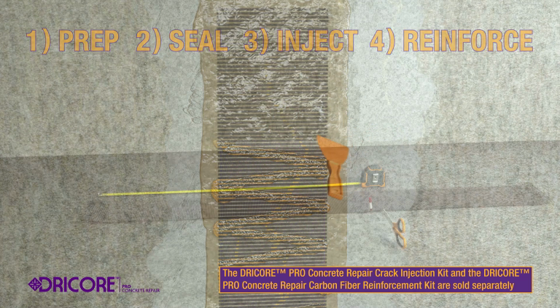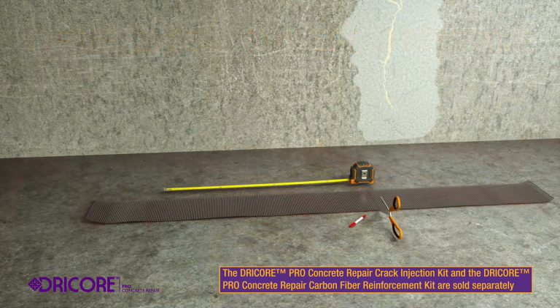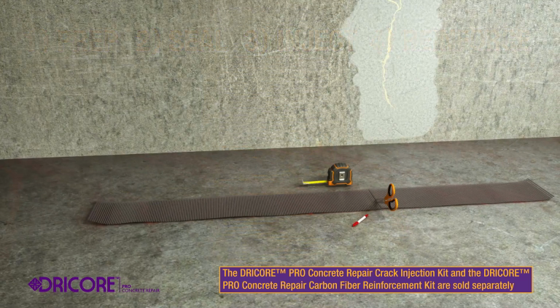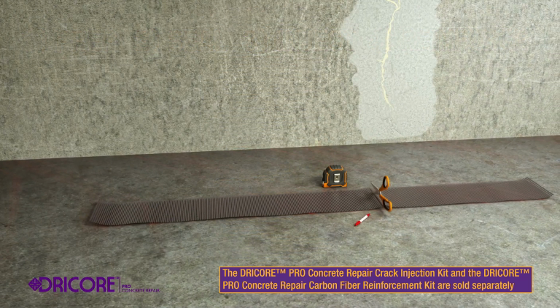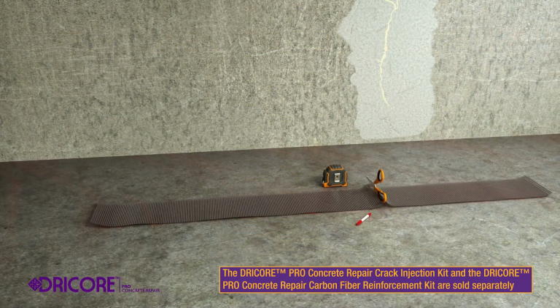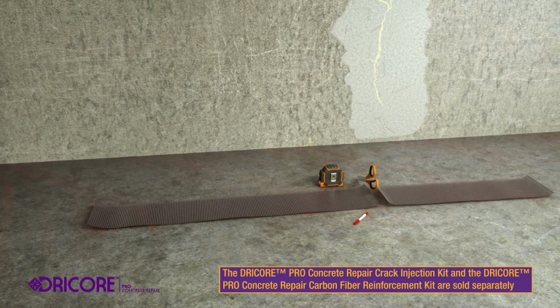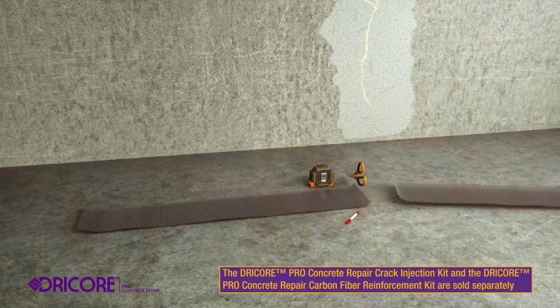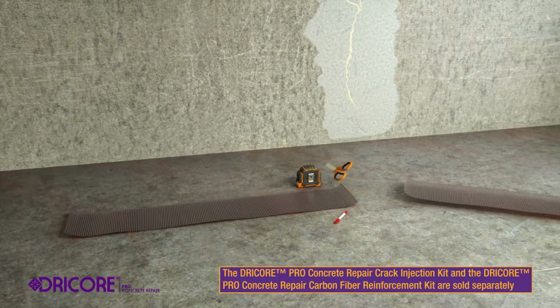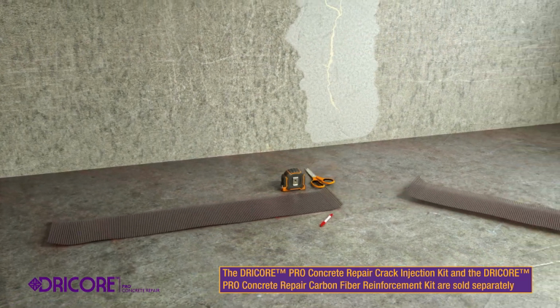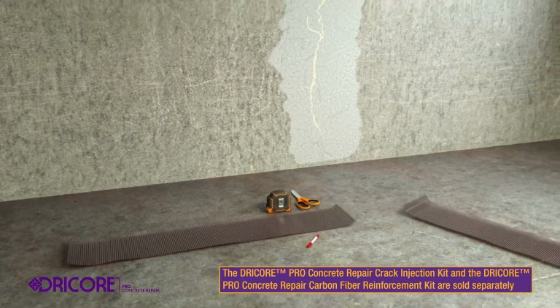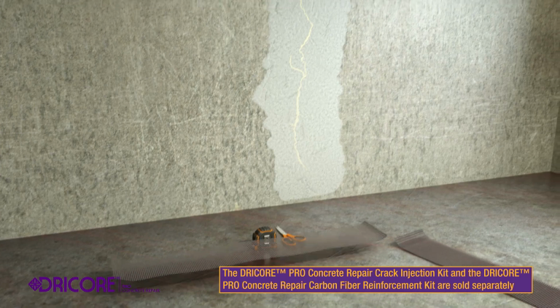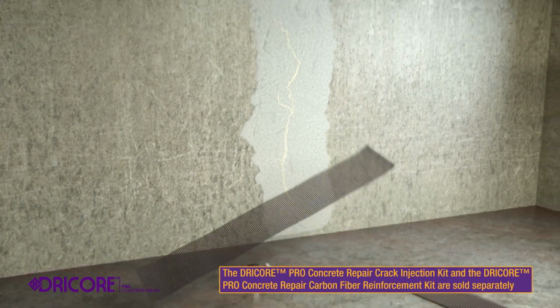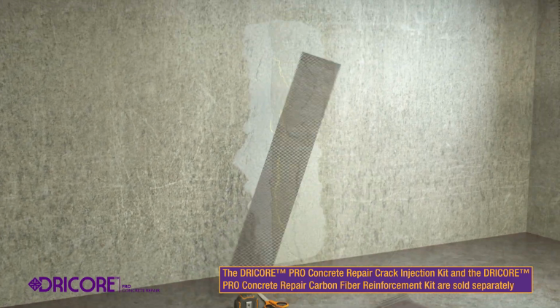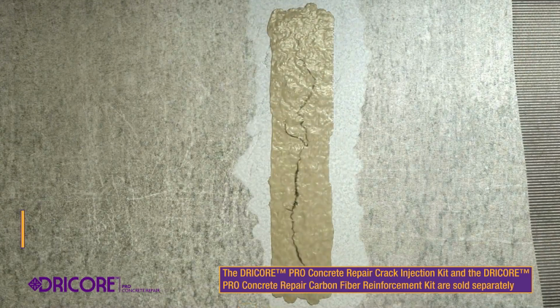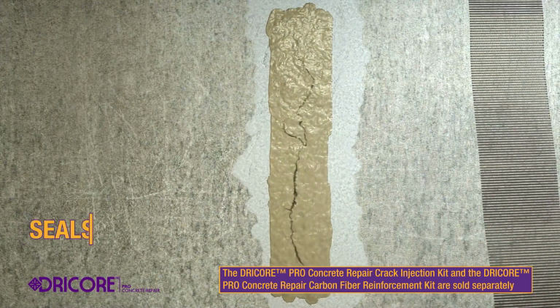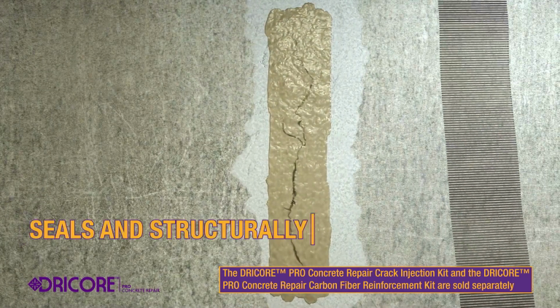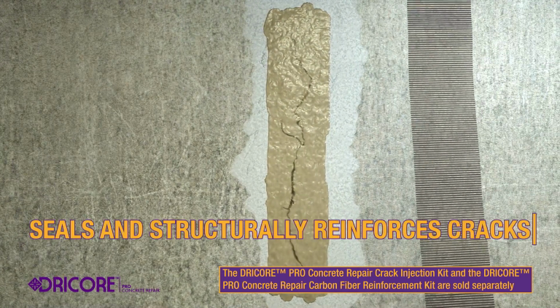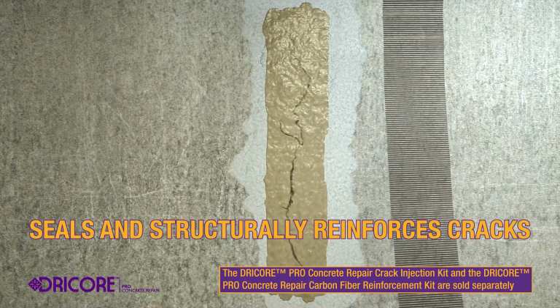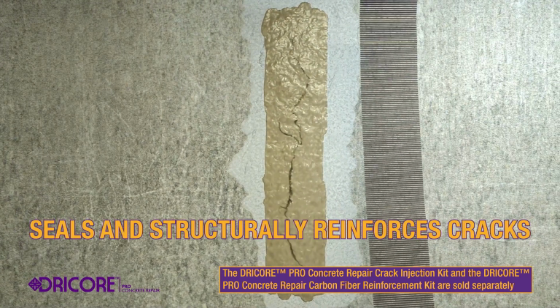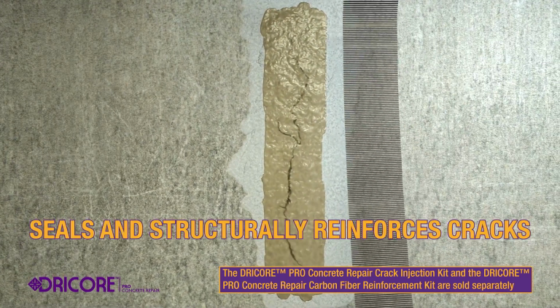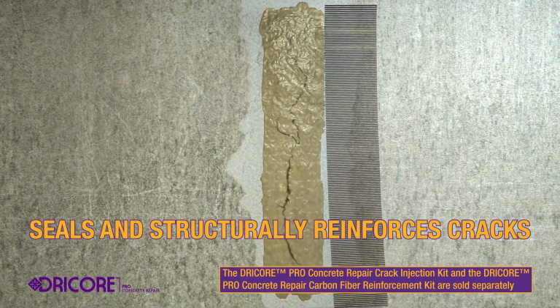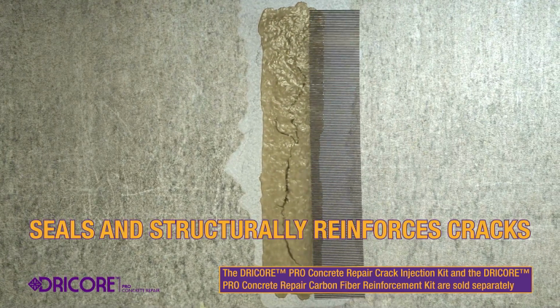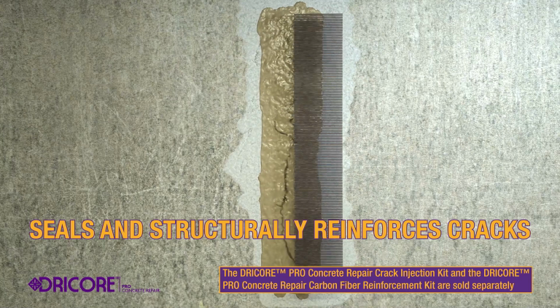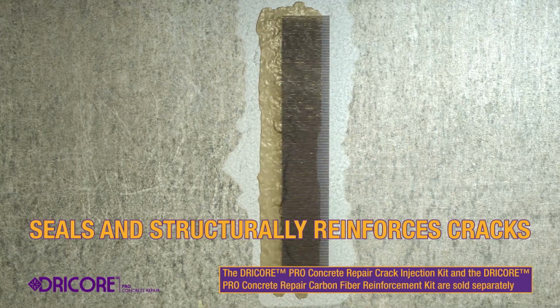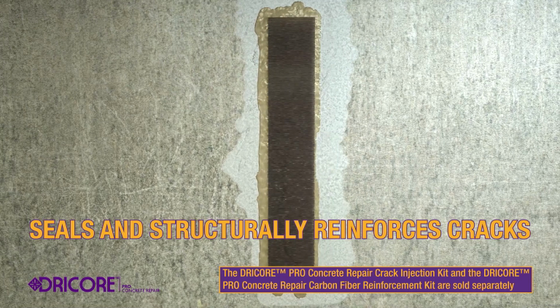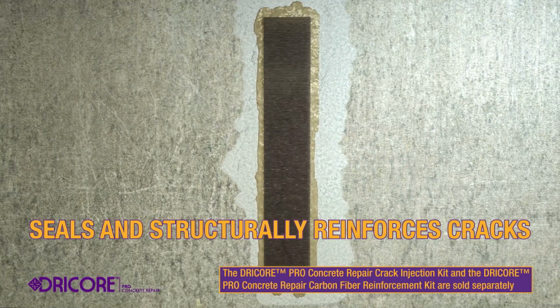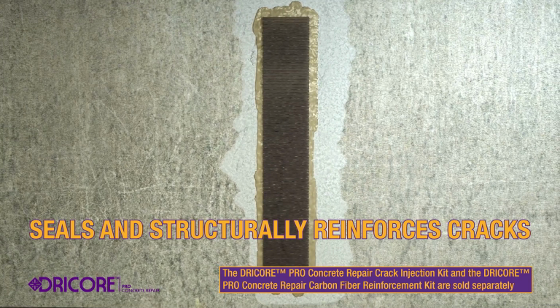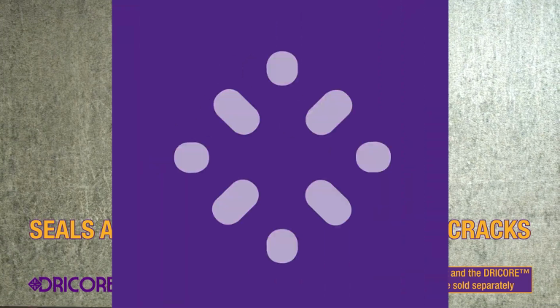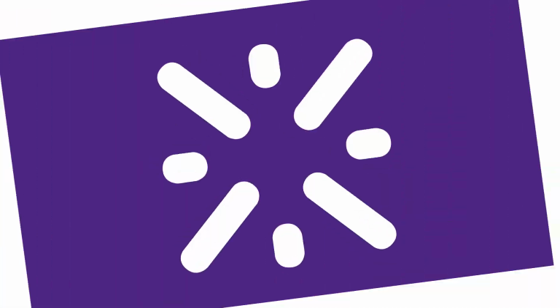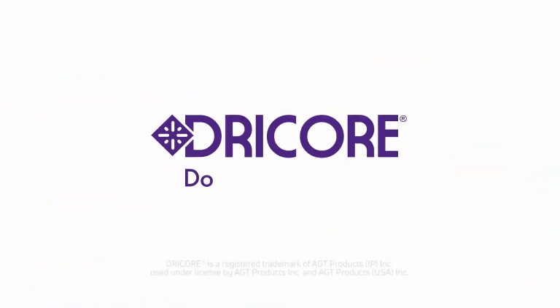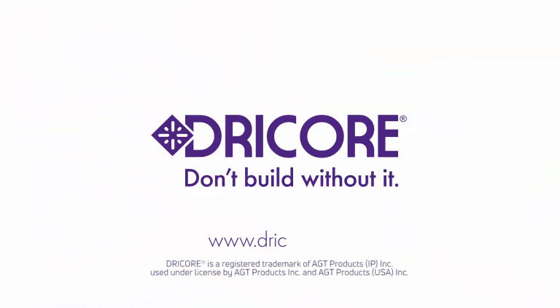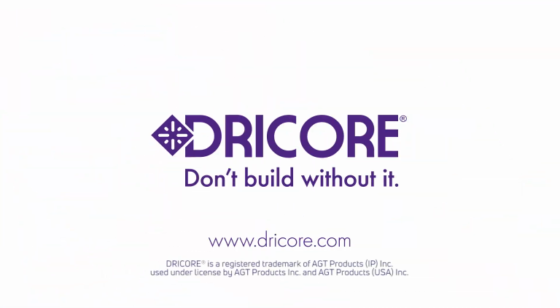Most other brands only offer products to seal the crack, which can reopen over time. DryCore both seals and structurally reinforces the crack with carbon fiber for a long-lasting solution. DryCore — don't build without it.